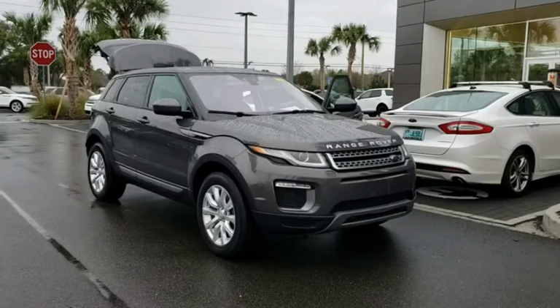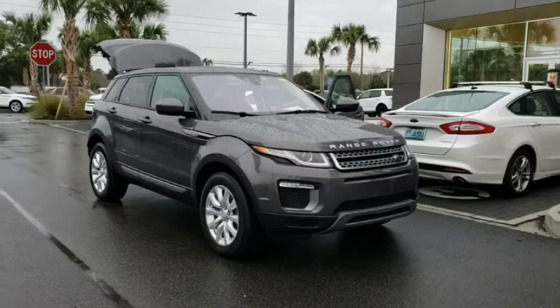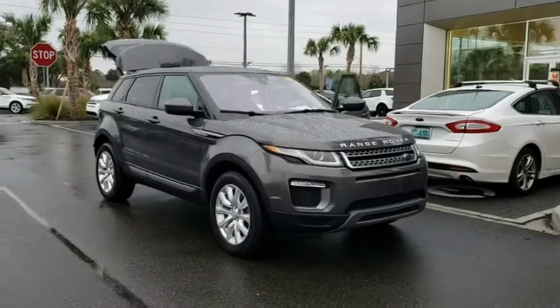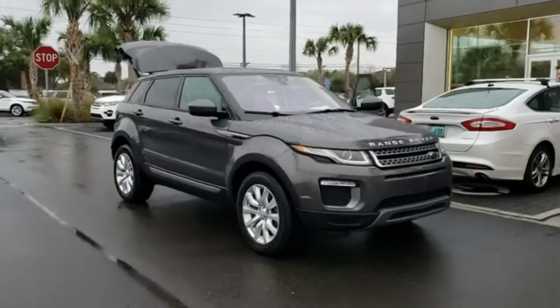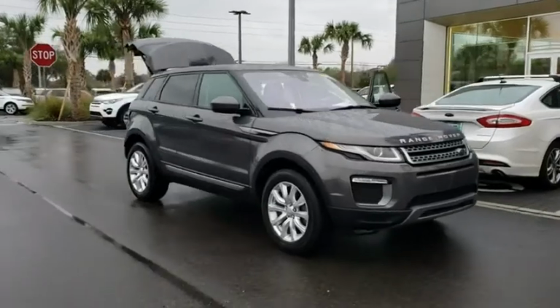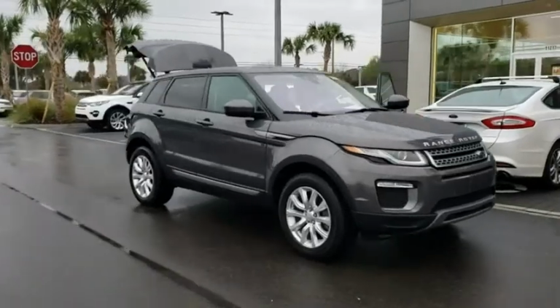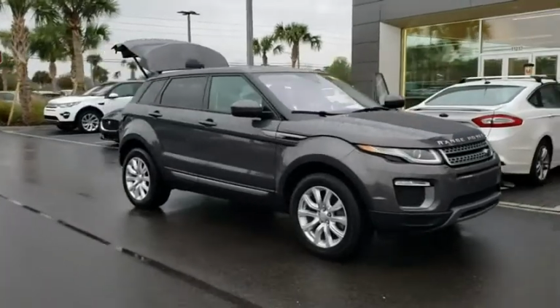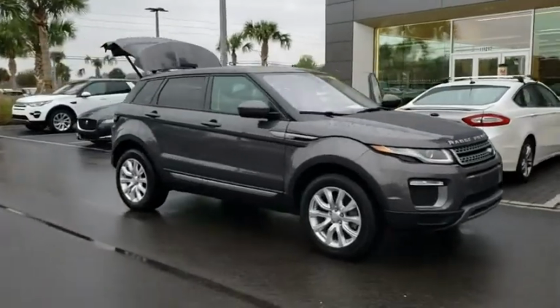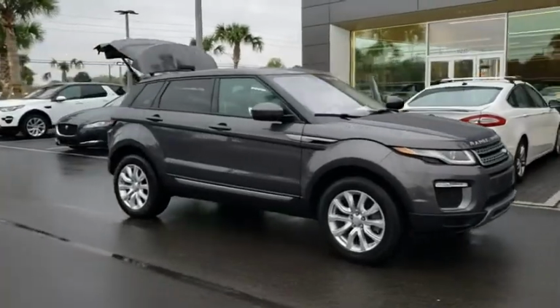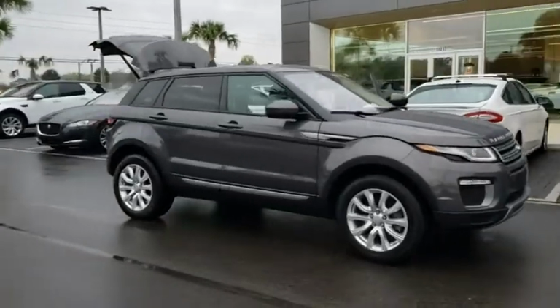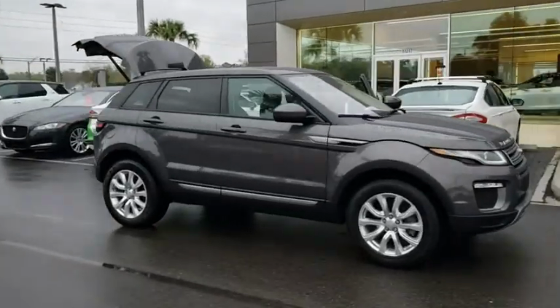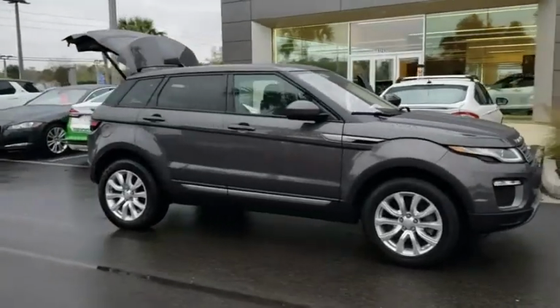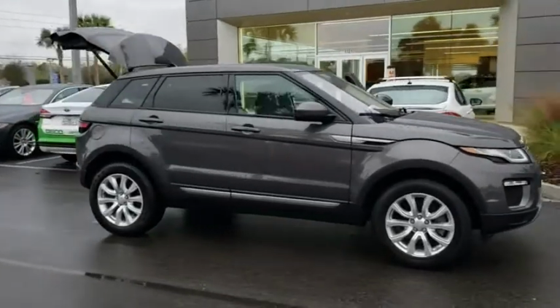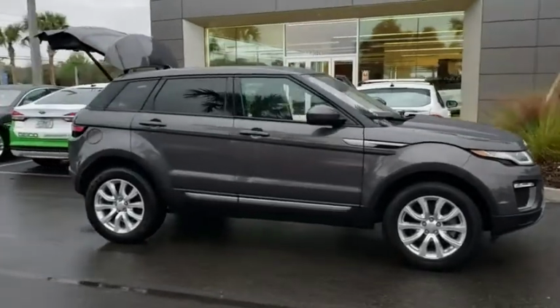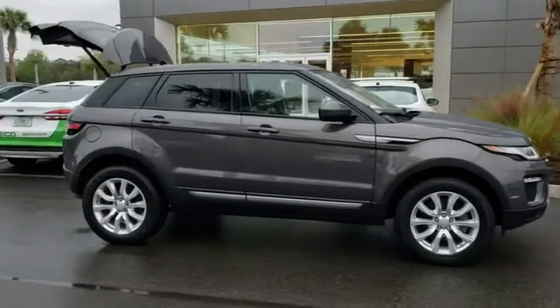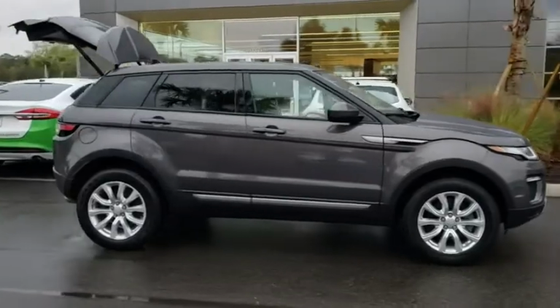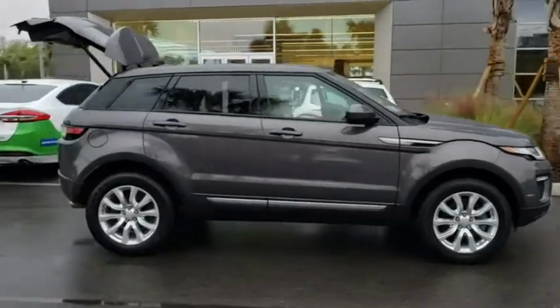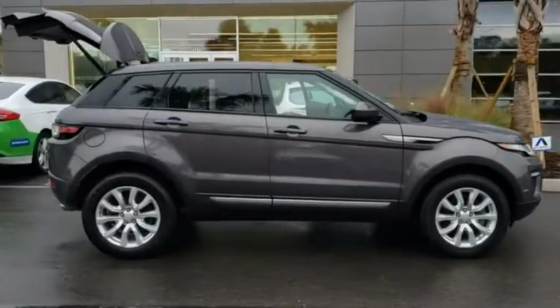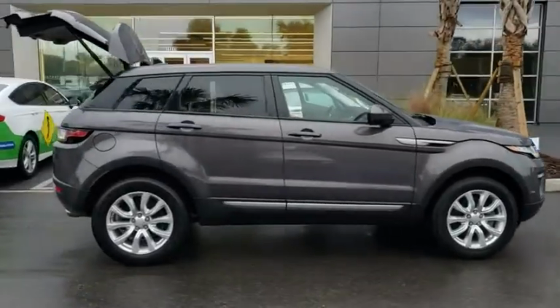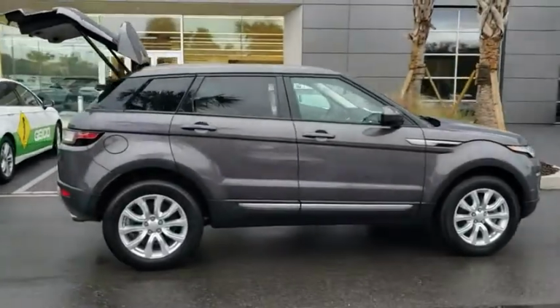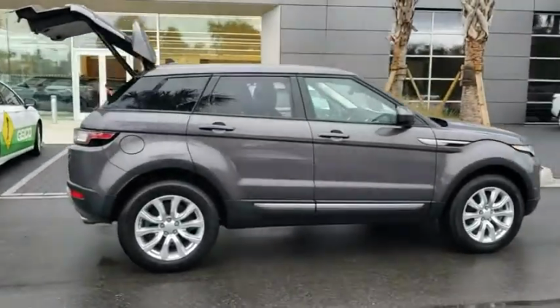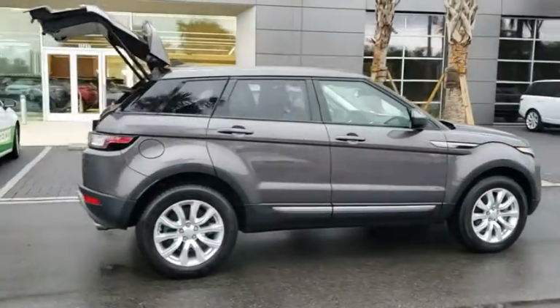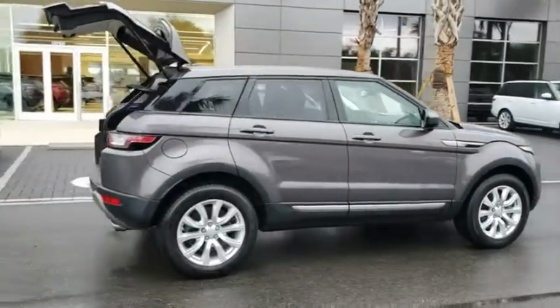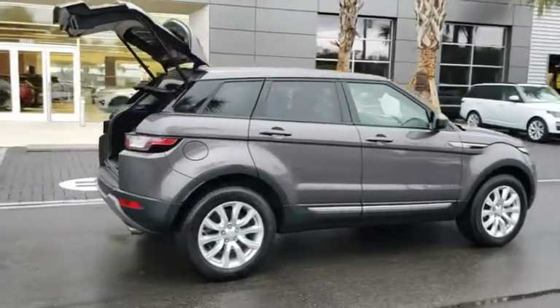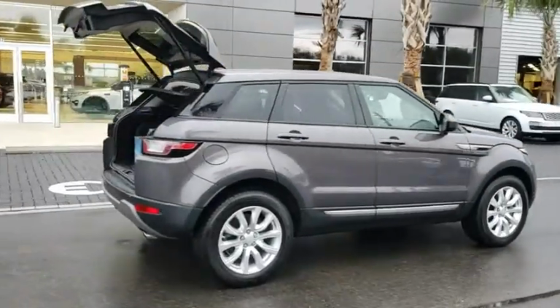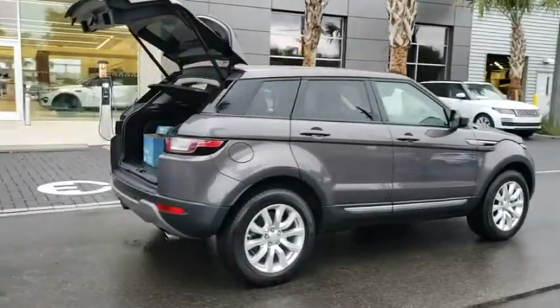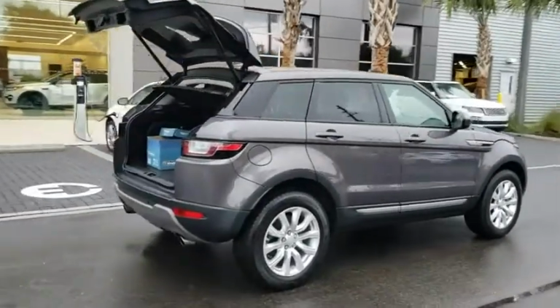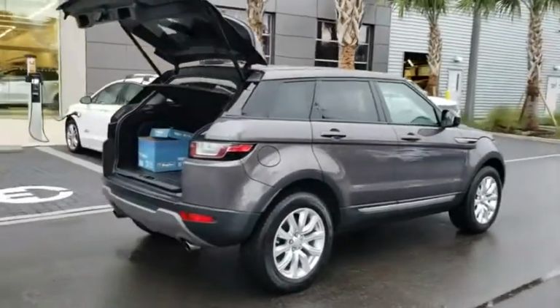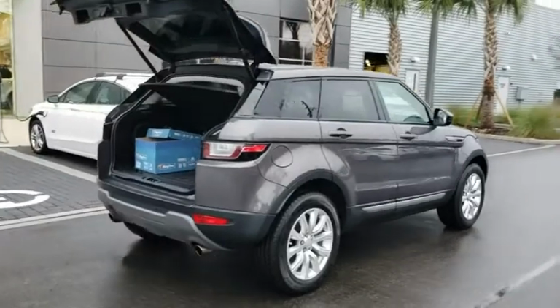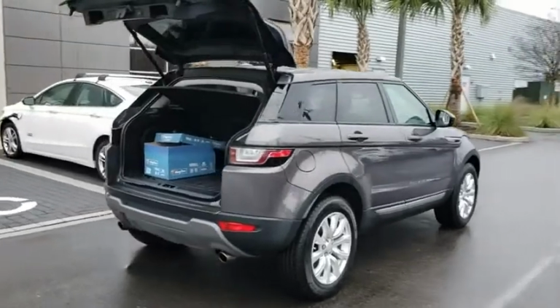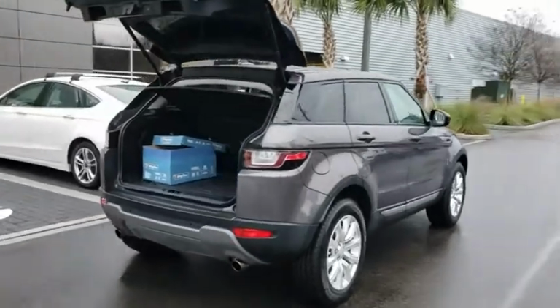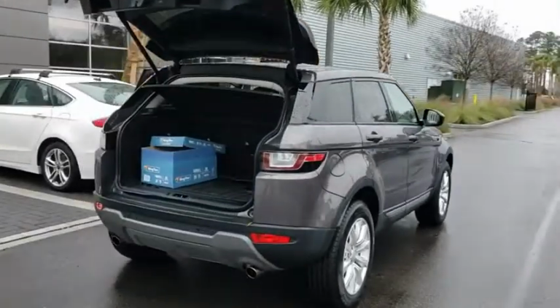Looking for the right vehicle? Check out the 2016 Land Rover Evoque. The Range Rover Evoque is the lightest and most fuel-efficient Range Rover to date, continuing our commitment to environmental sustainability.